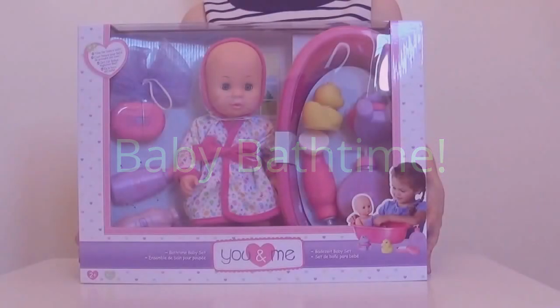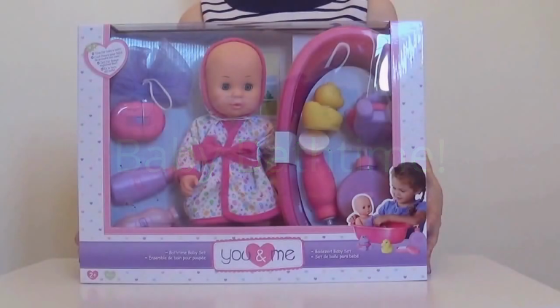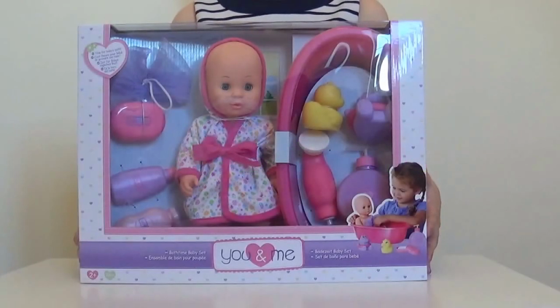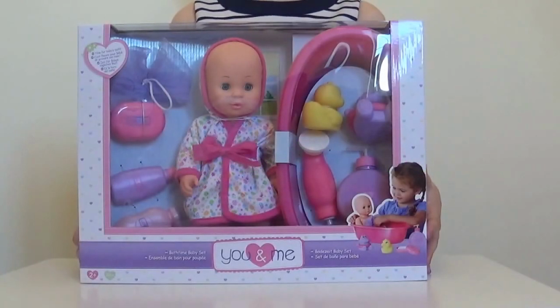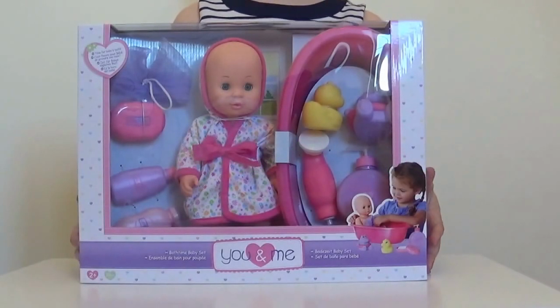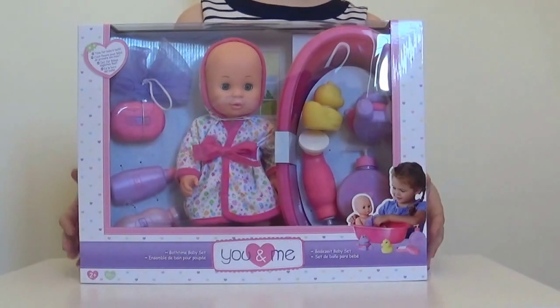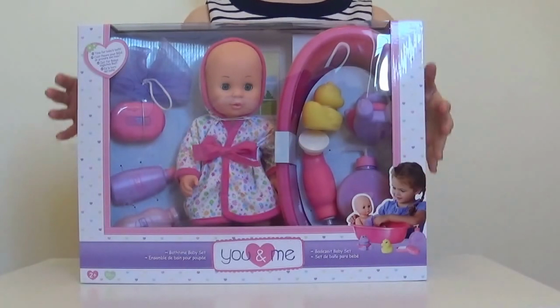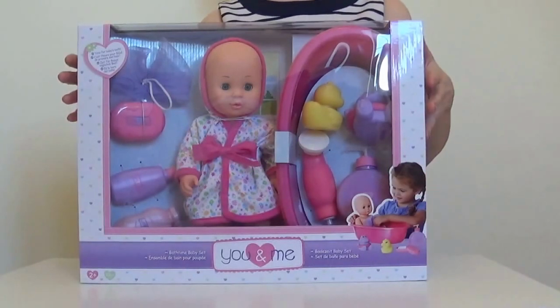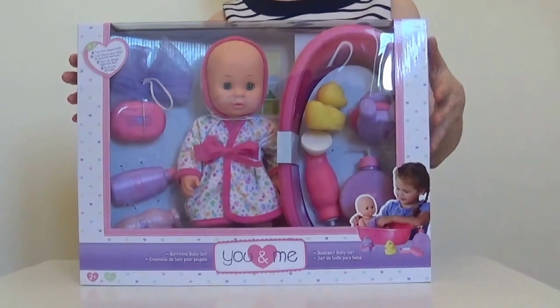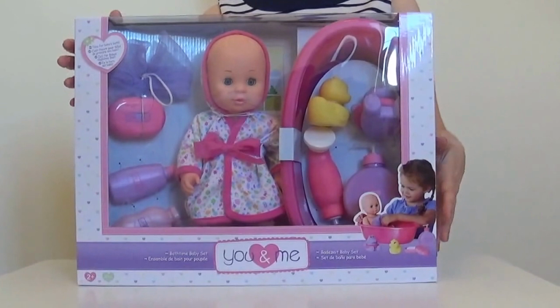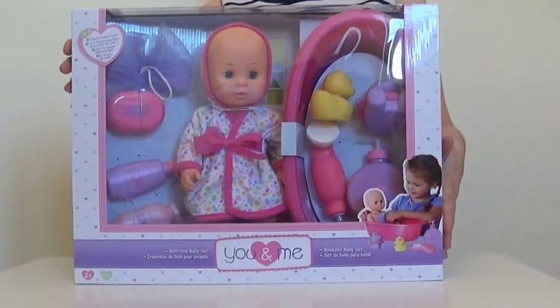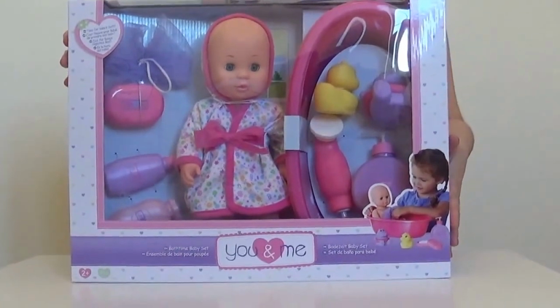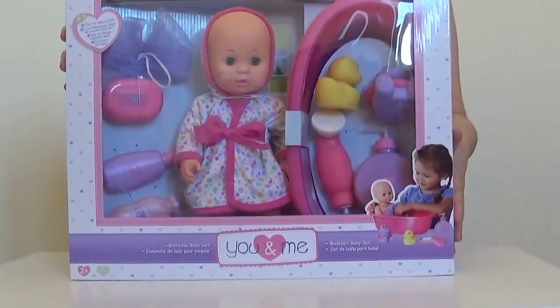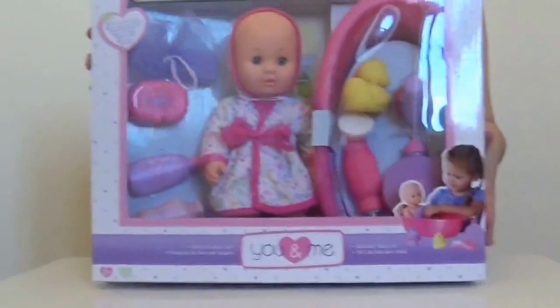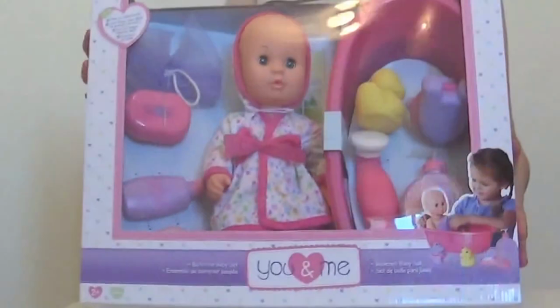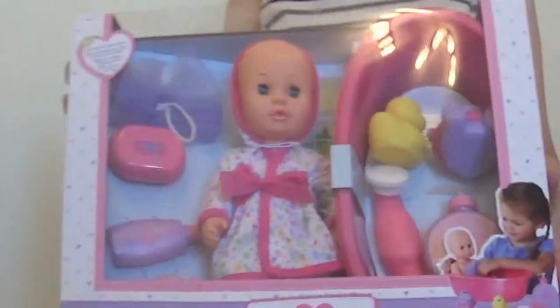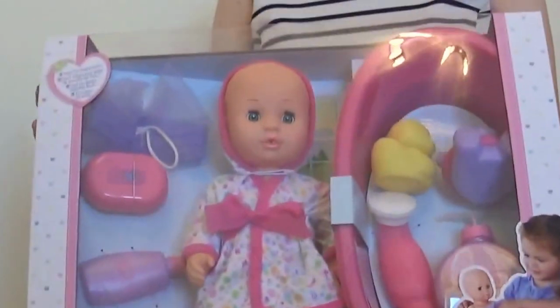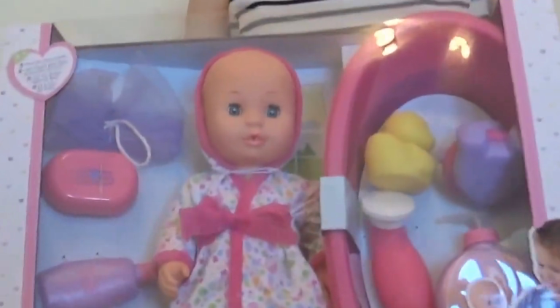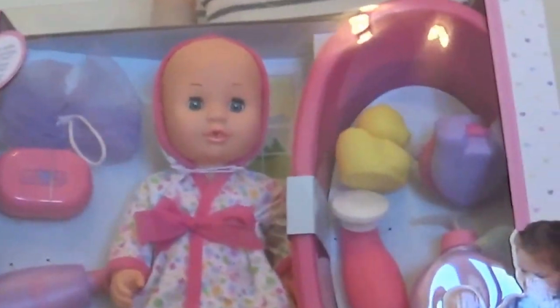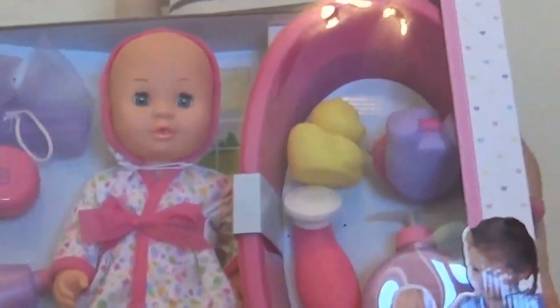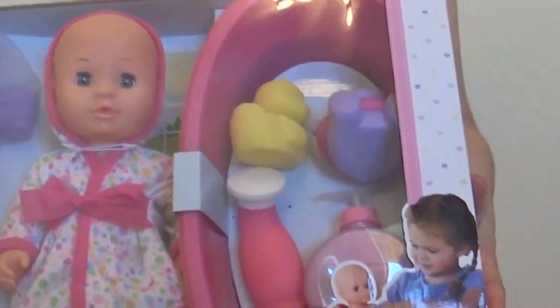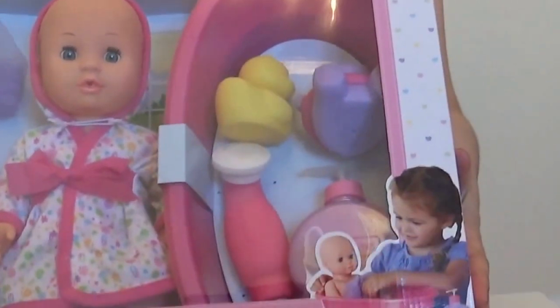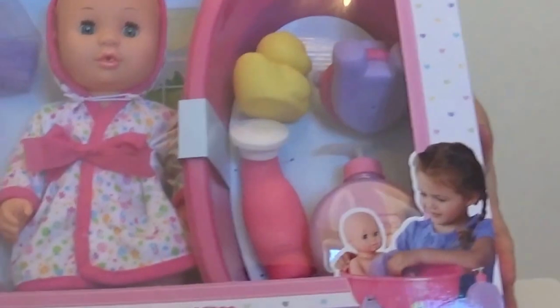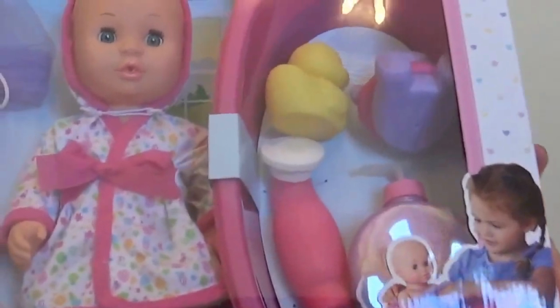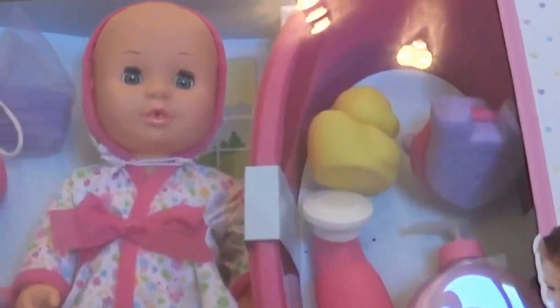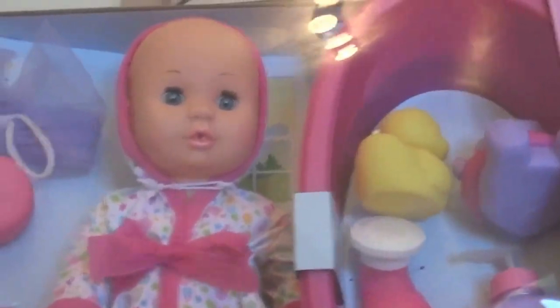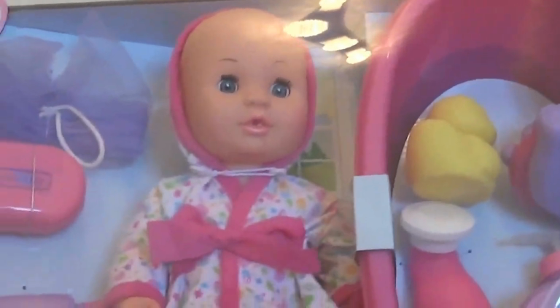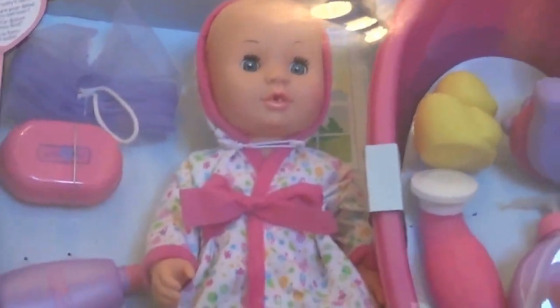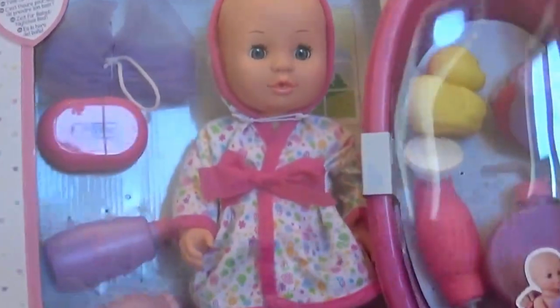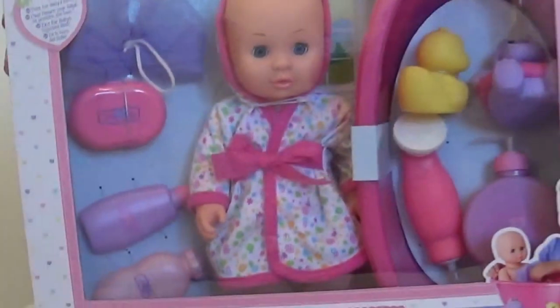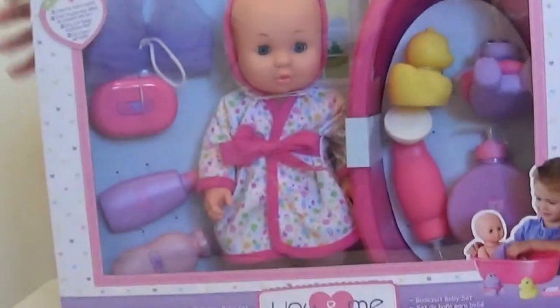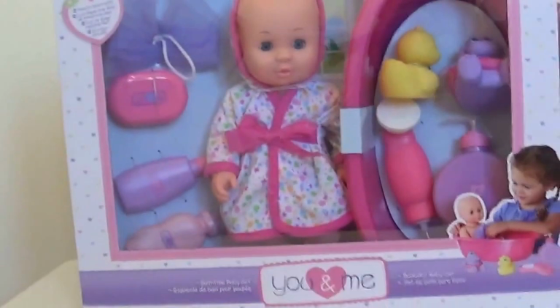Hey everyone! Today we're going to take a look at this You and Me Baby Bath Time Set. So let's take a look inside.